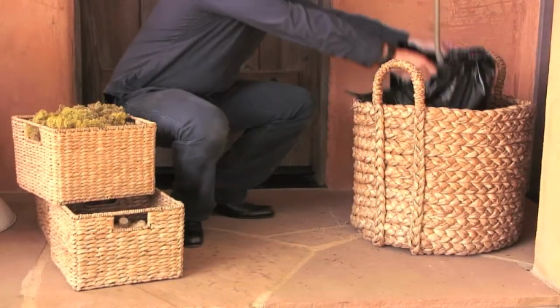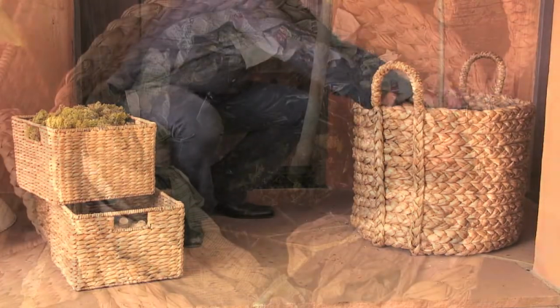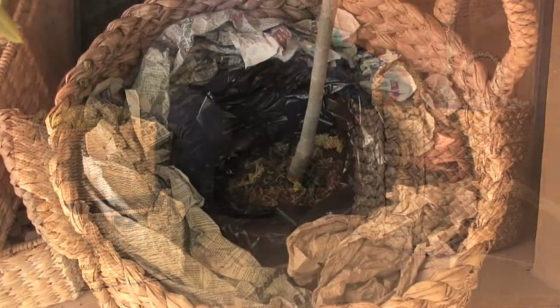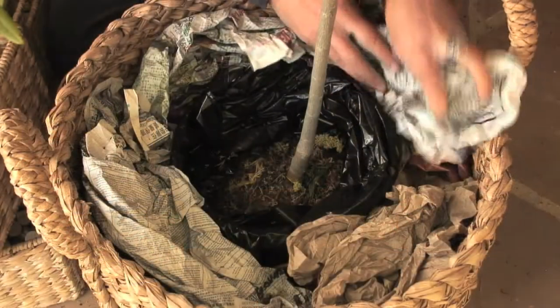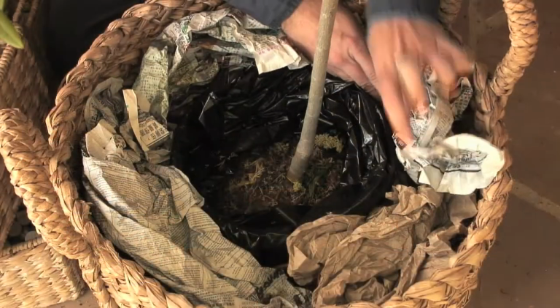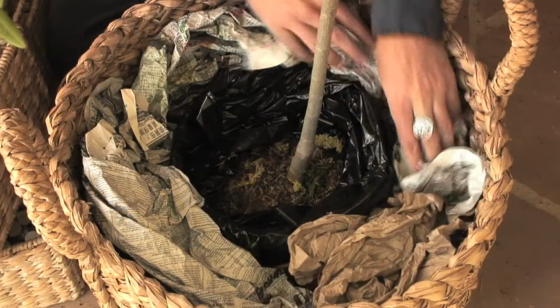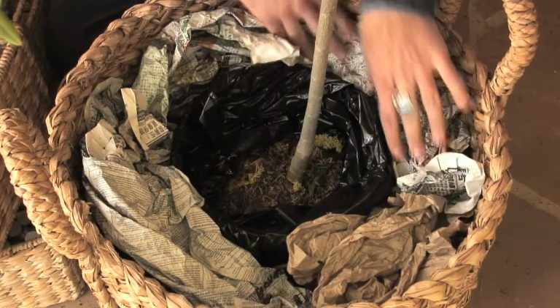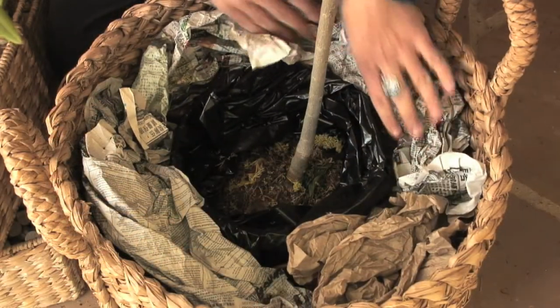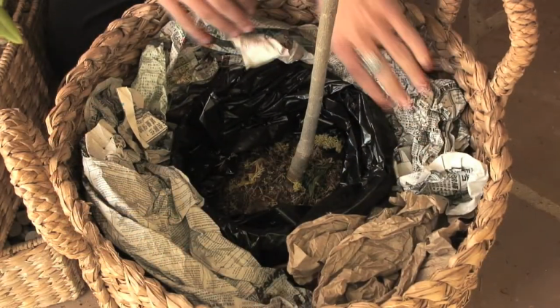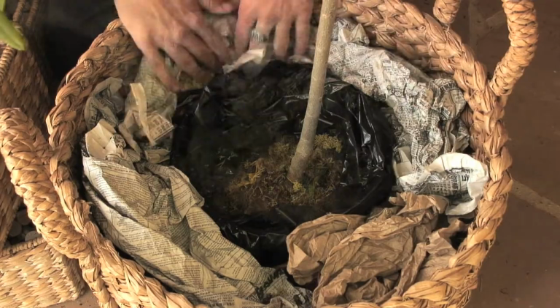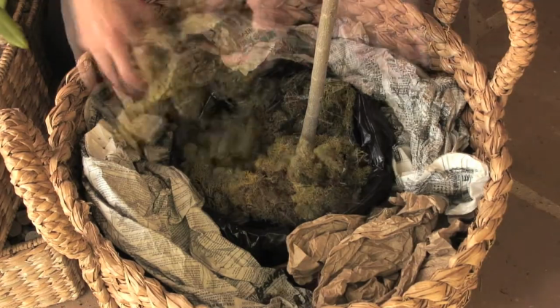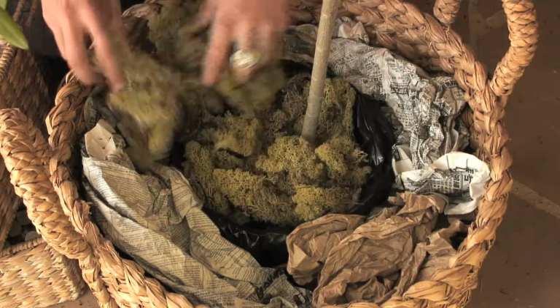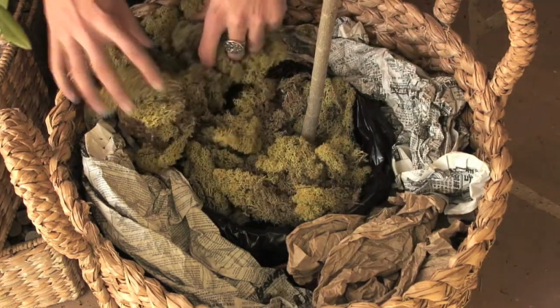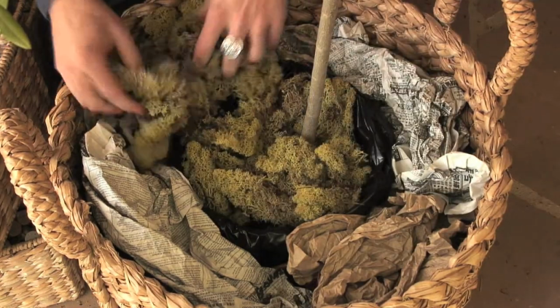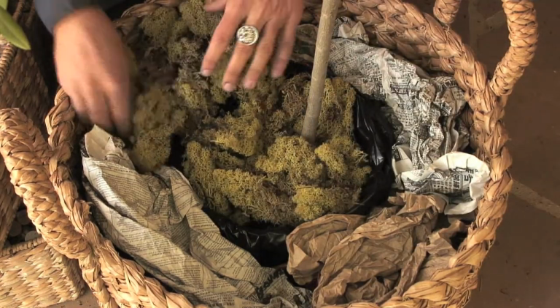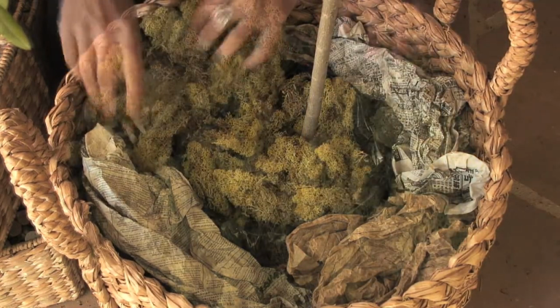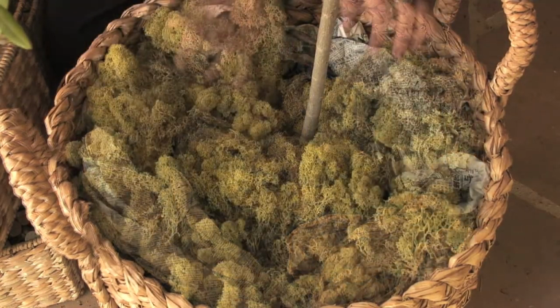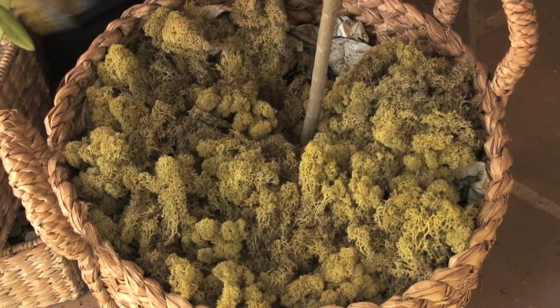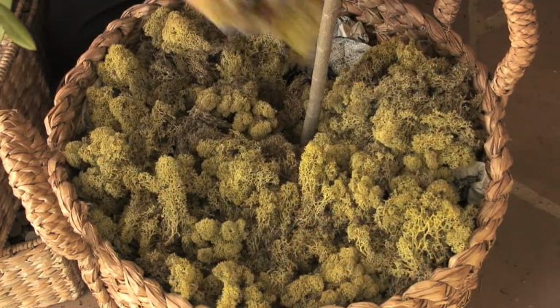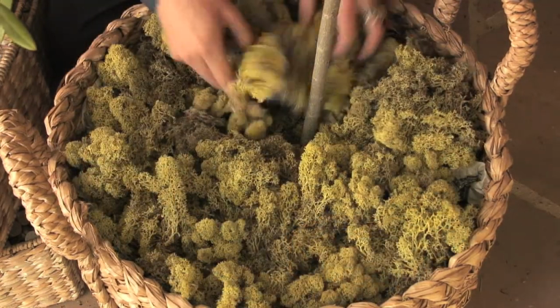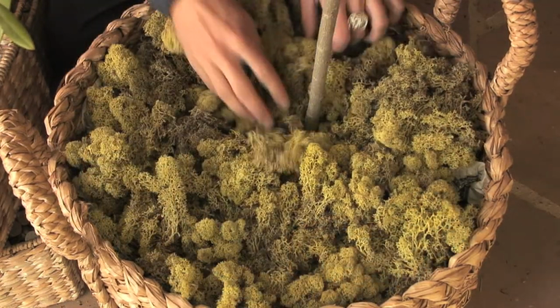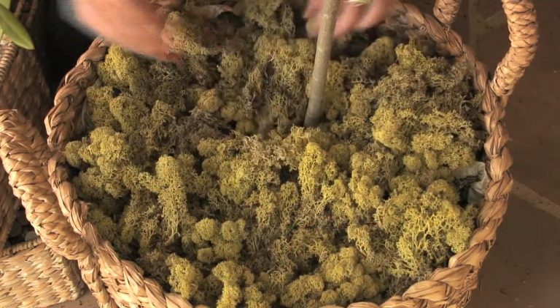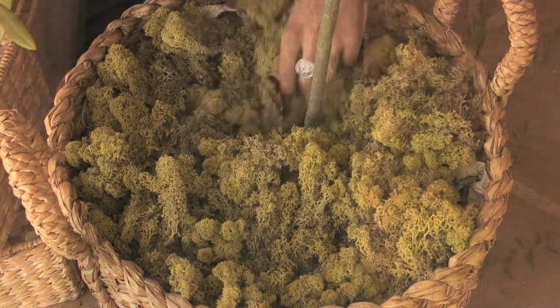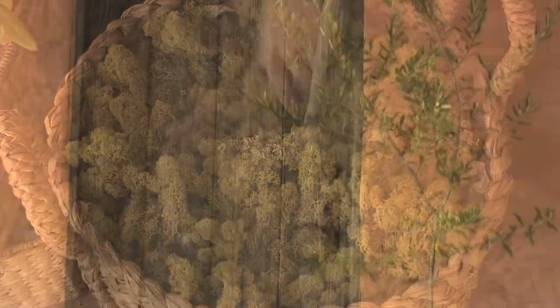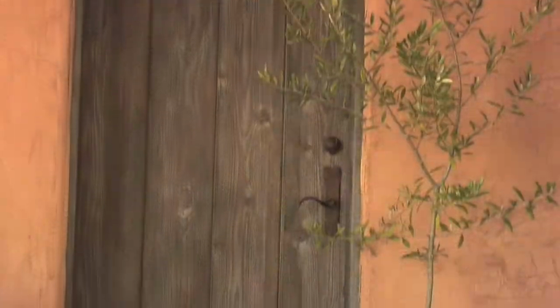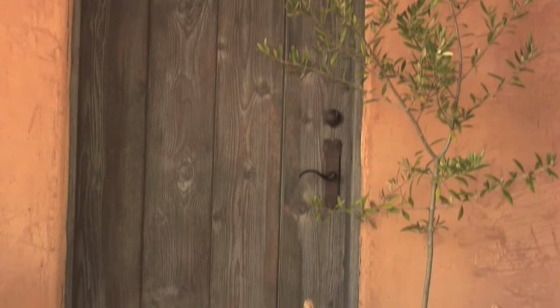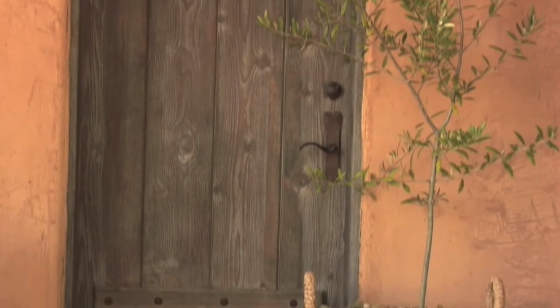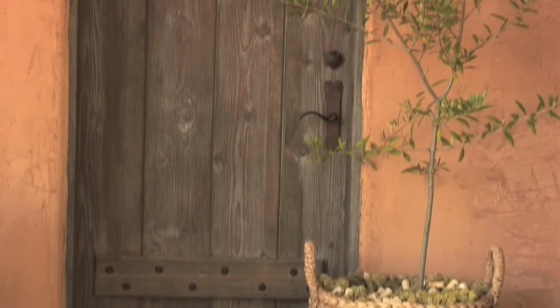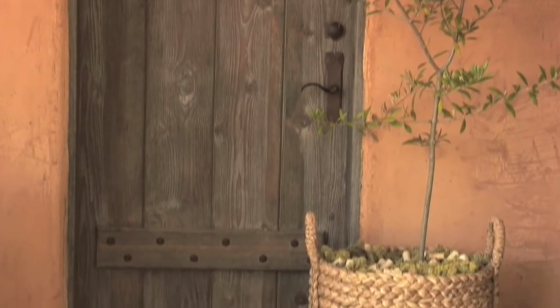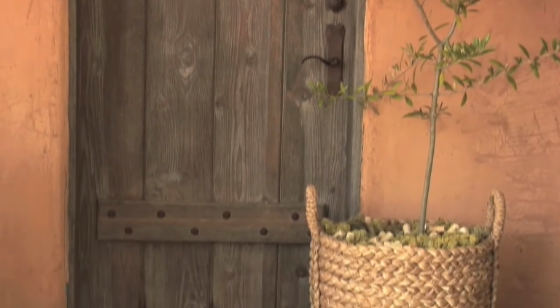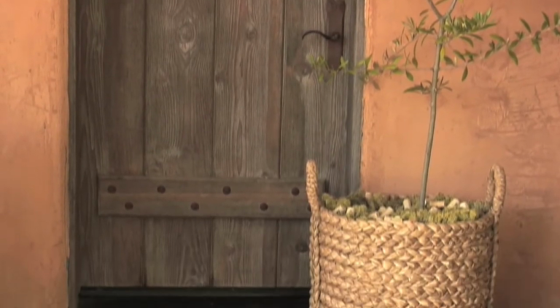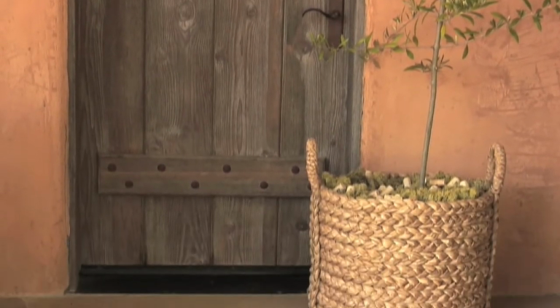To secure the pot, pack with newspaper all around the edges. Layer with moss and make sure to leave an opening for water. The texture and scale of this basket looks great in the entryway.